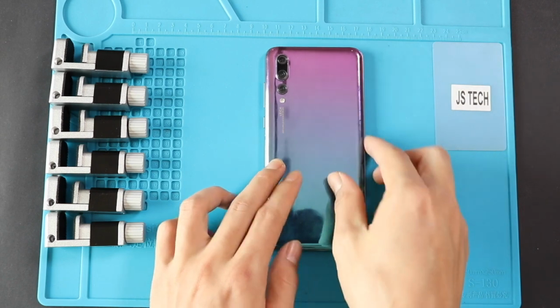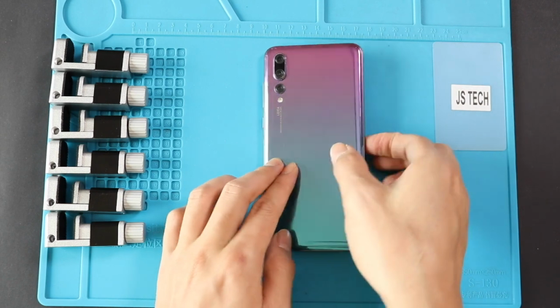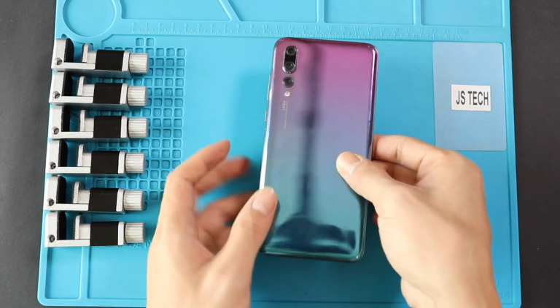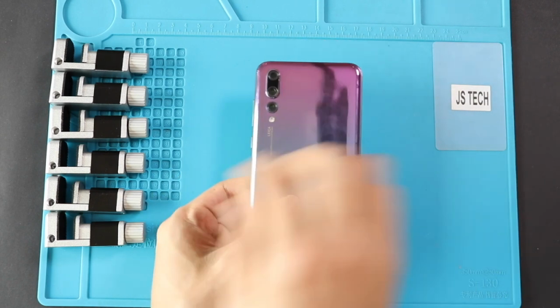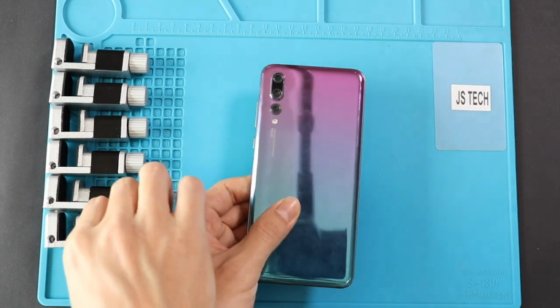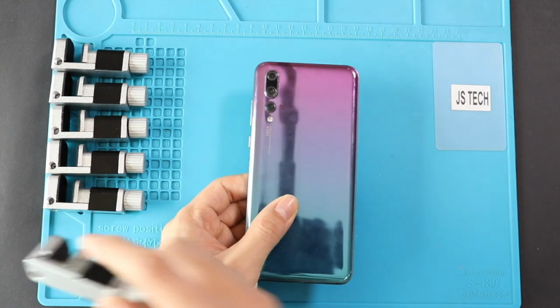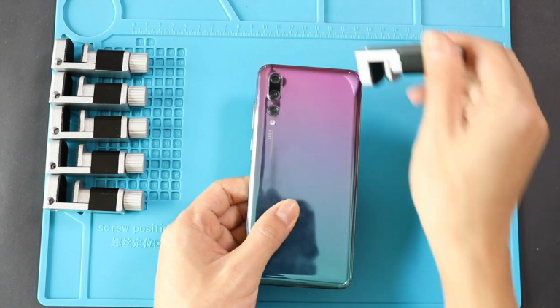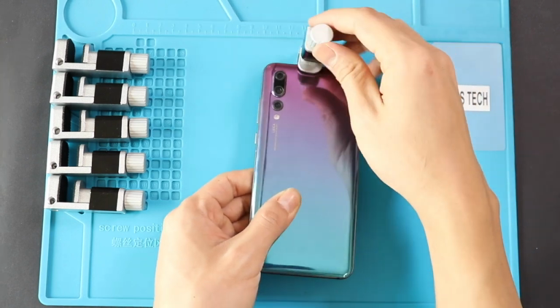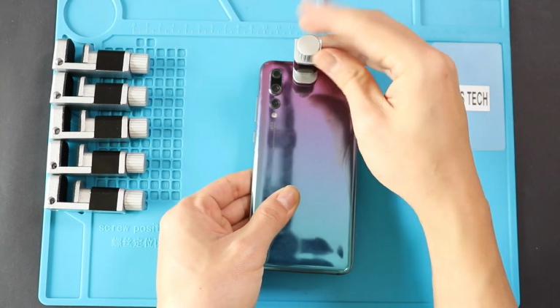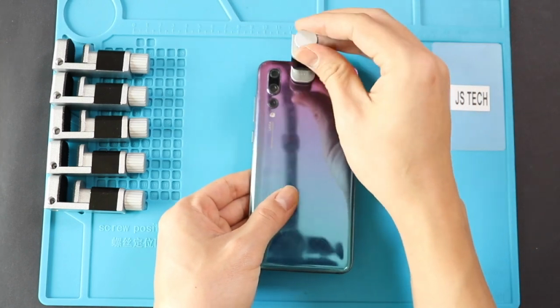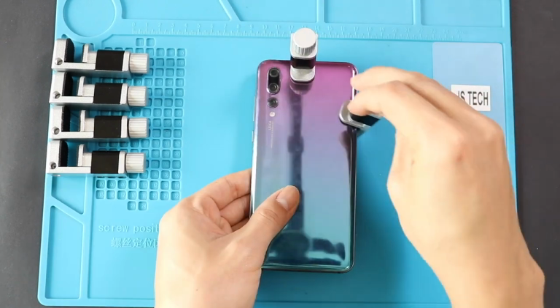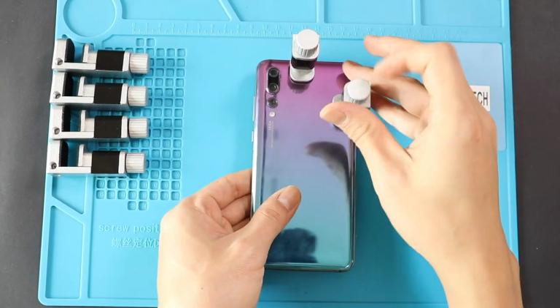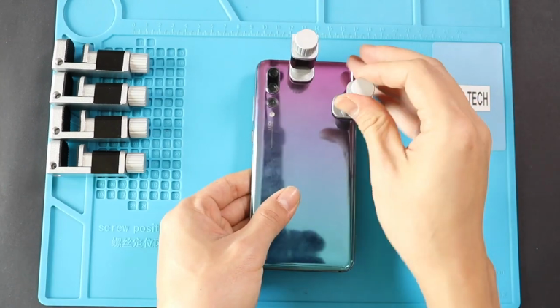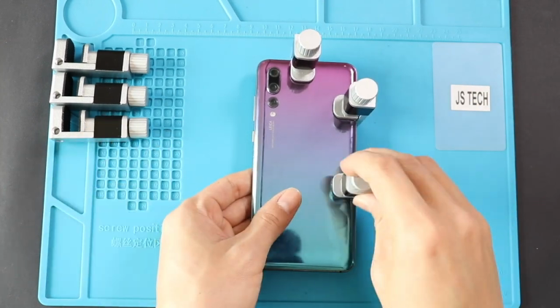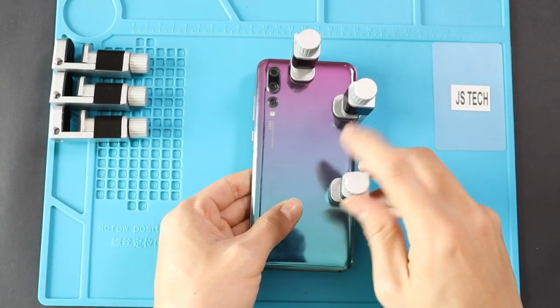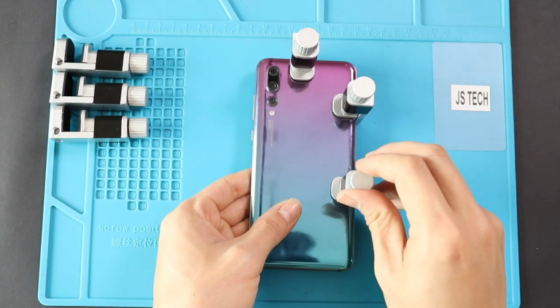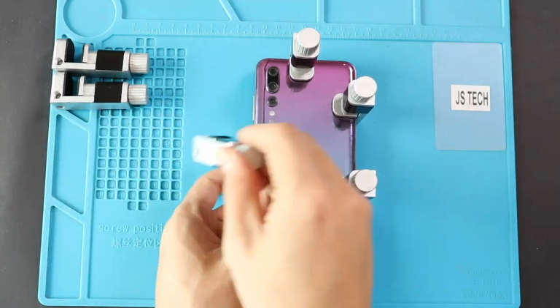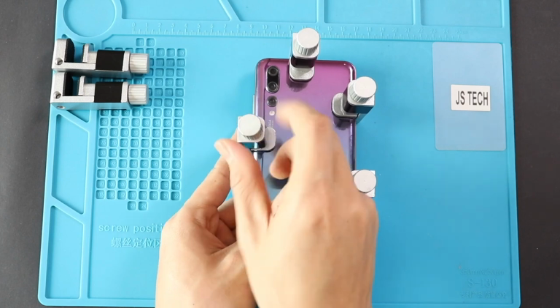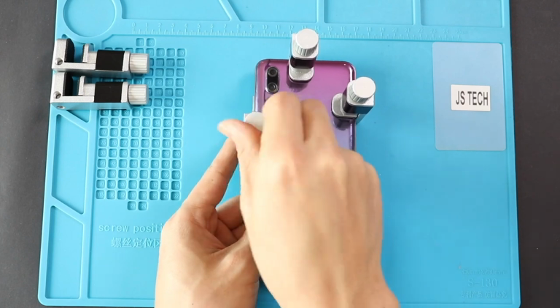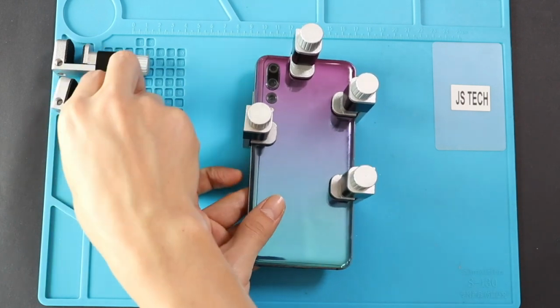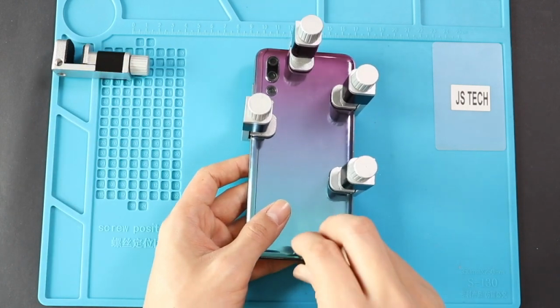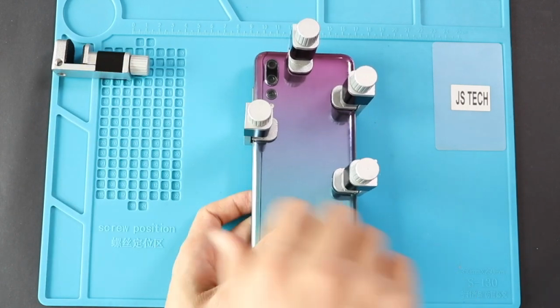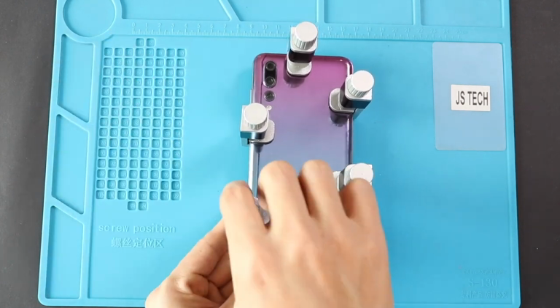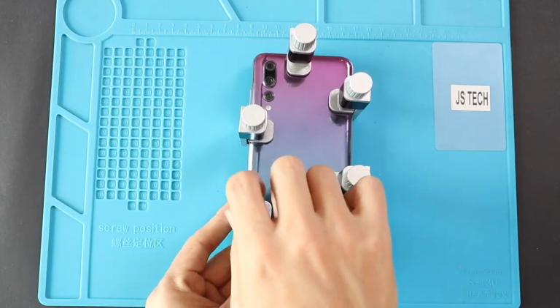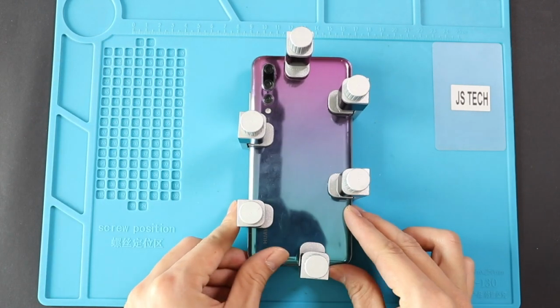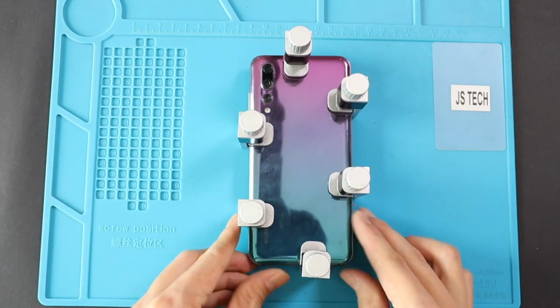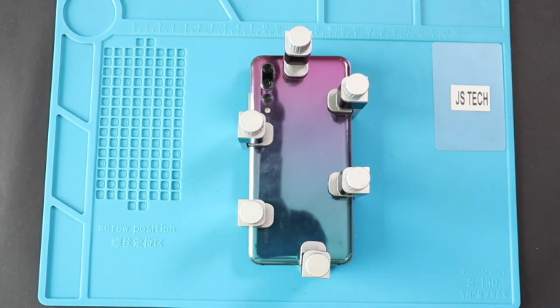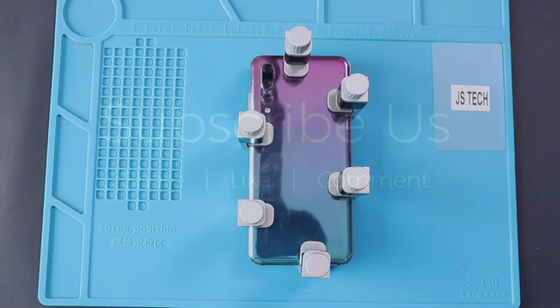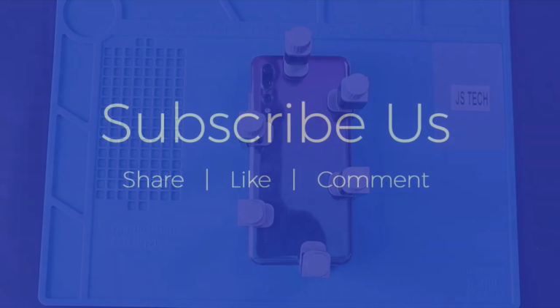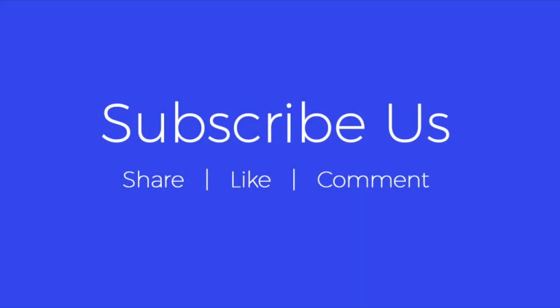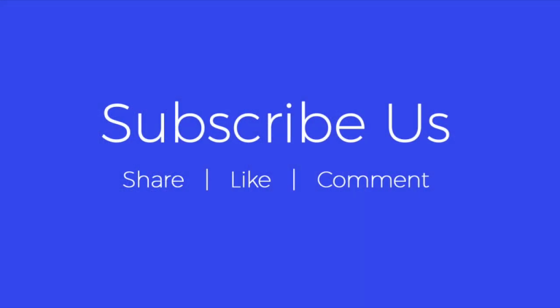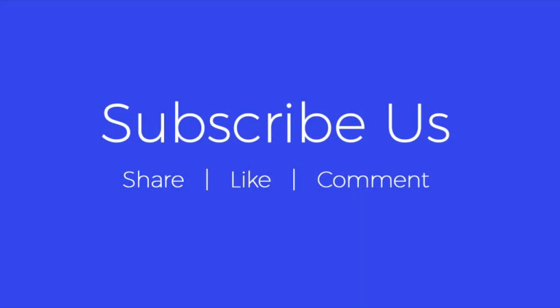Finally, use bonding clips to fasten the back cover. Leave it for some time and then remove the clips. If not available, use some rubber bands to tighten the back cover. Hope you have enjoyed the camera replacement guide. Let us know if you have any questions. Please like, share, and comment on our videos. Do not forget to hit the subscribe button.